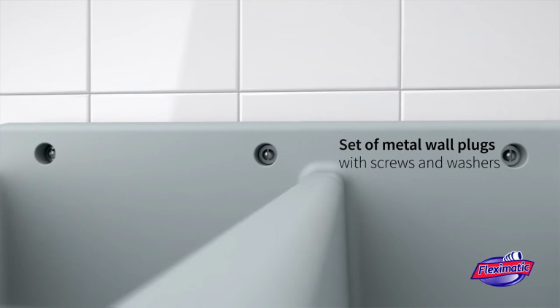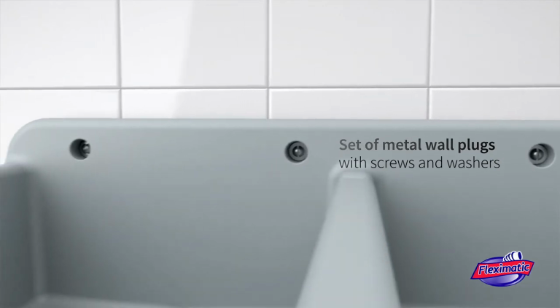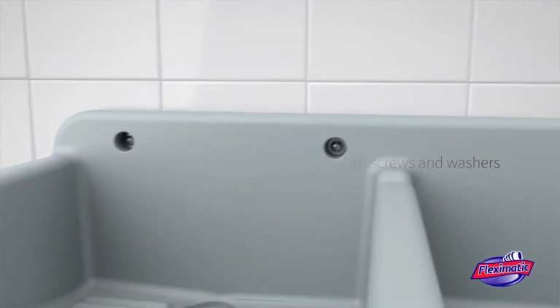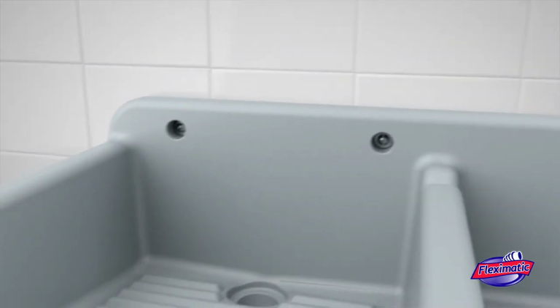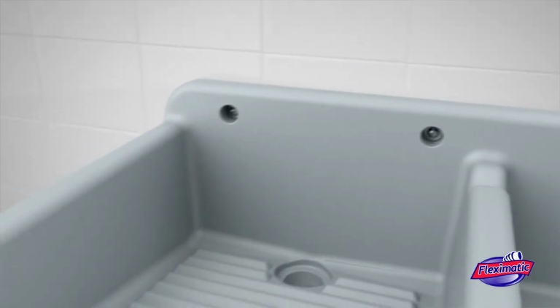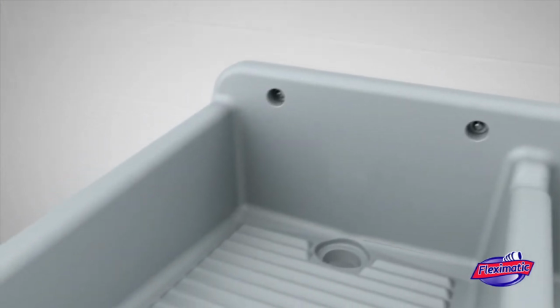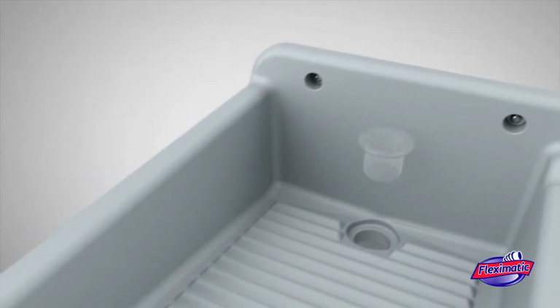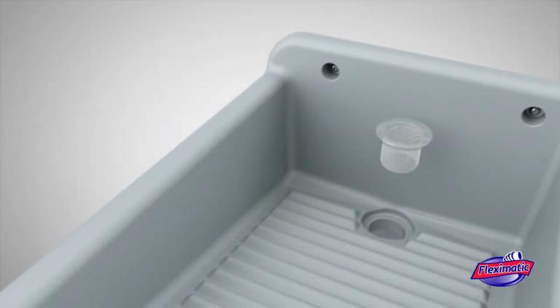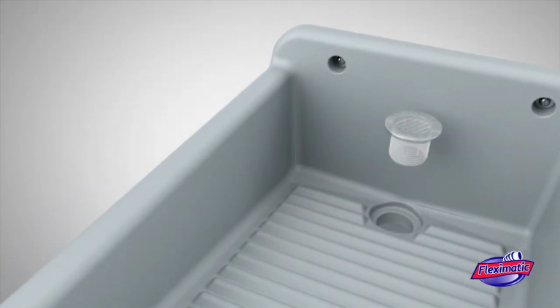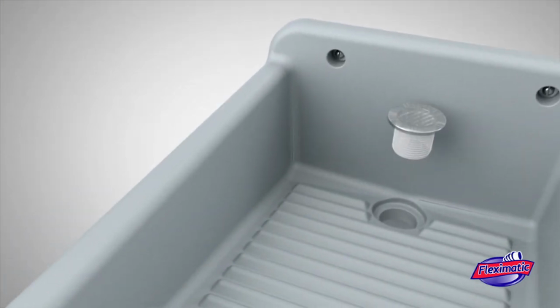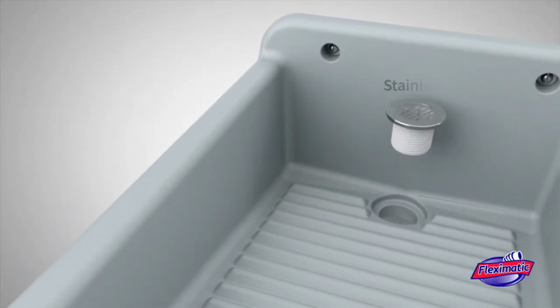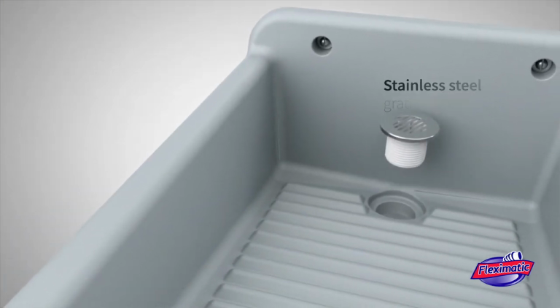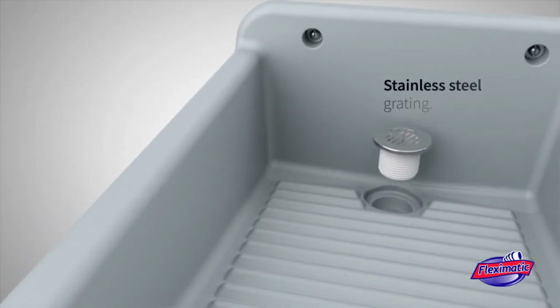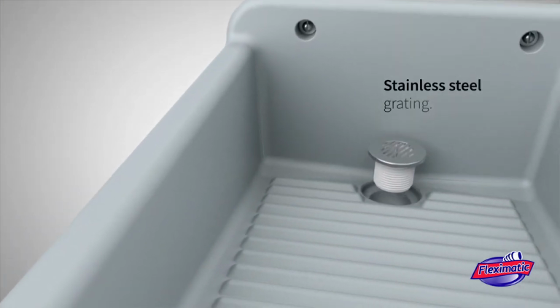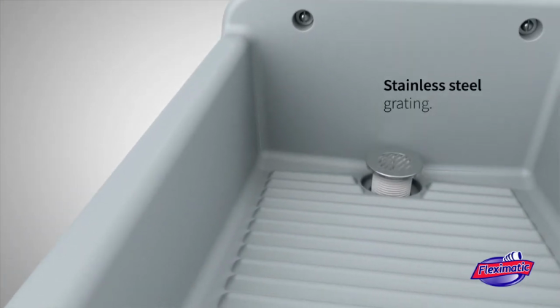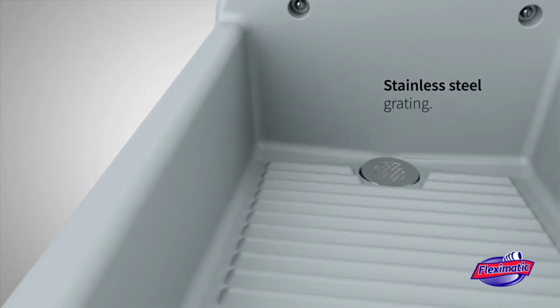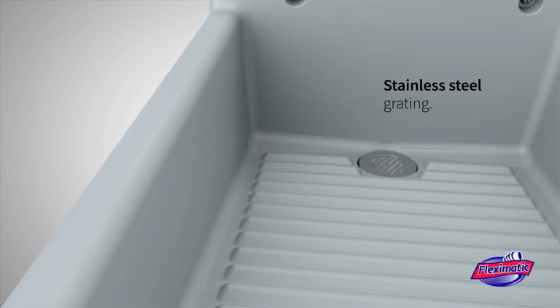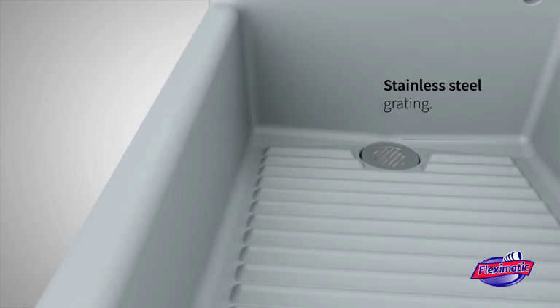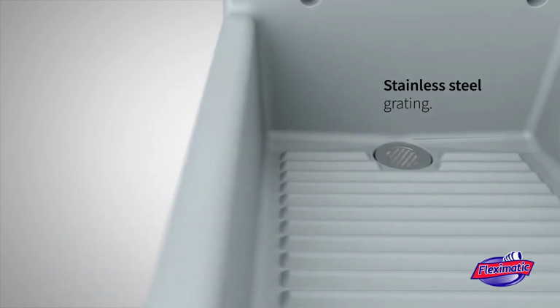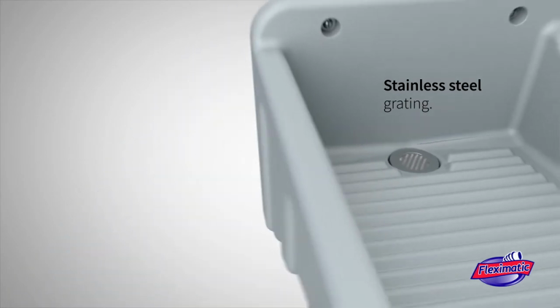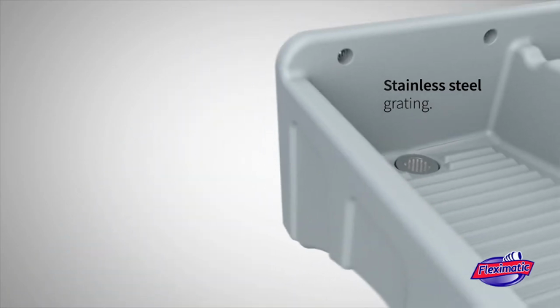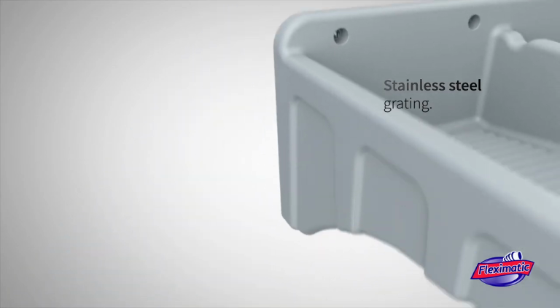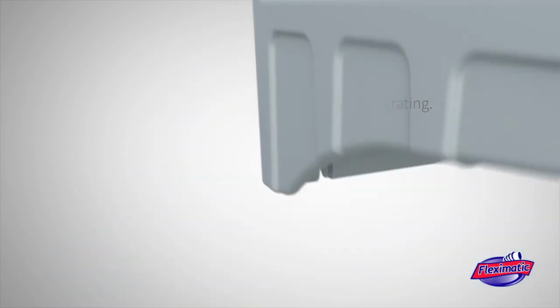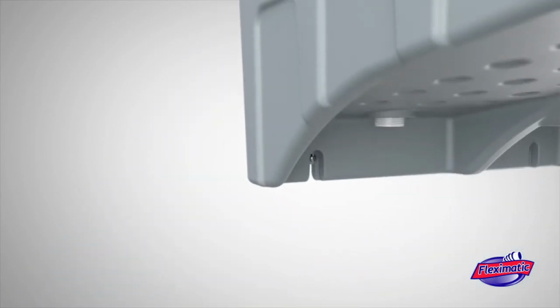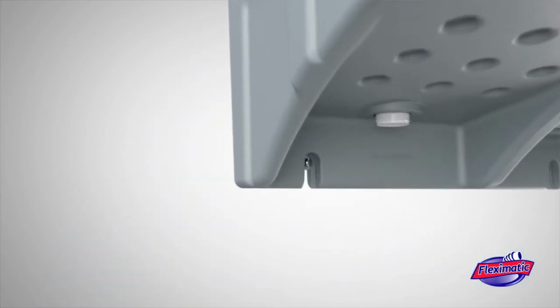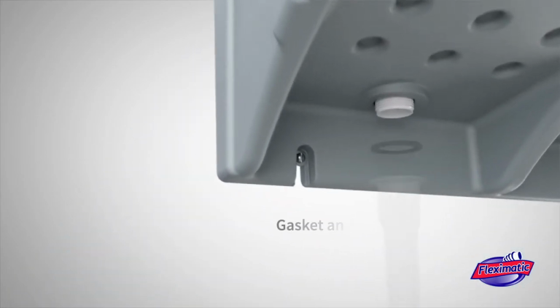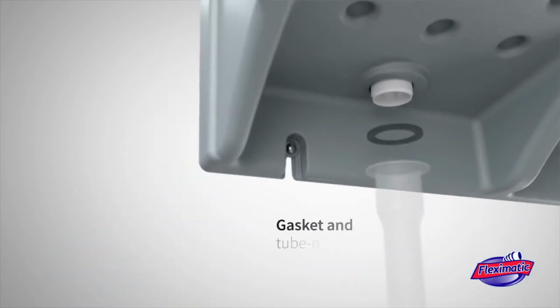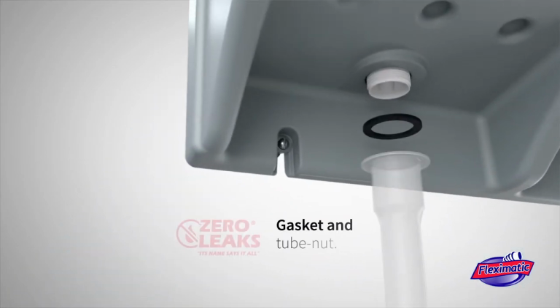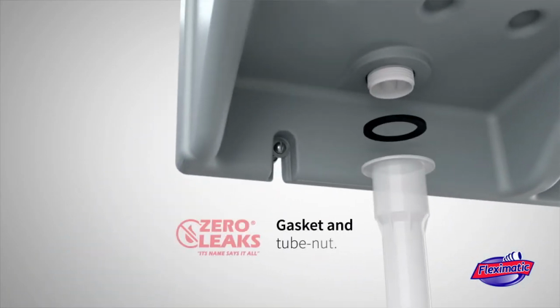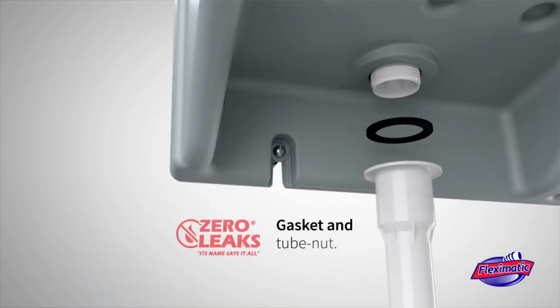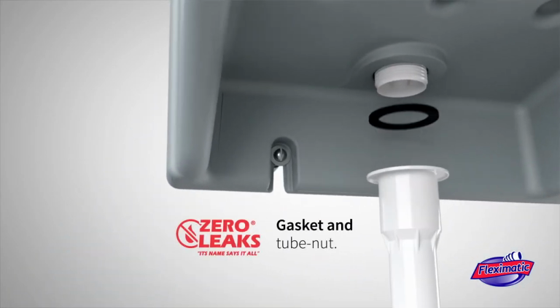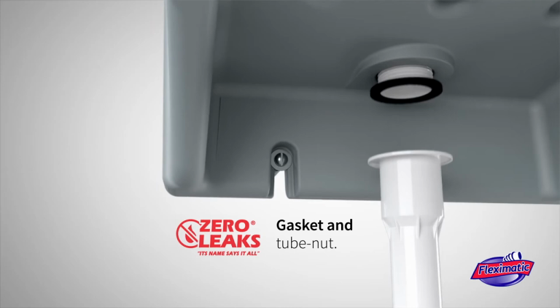stainless steel grating, zero leaks gasket, and tube nut.